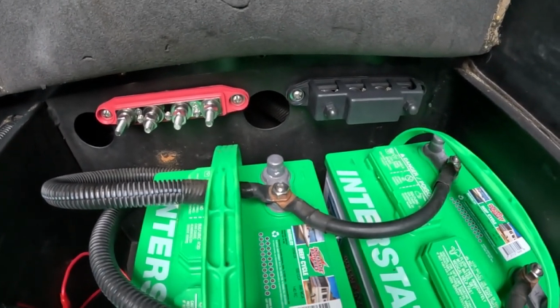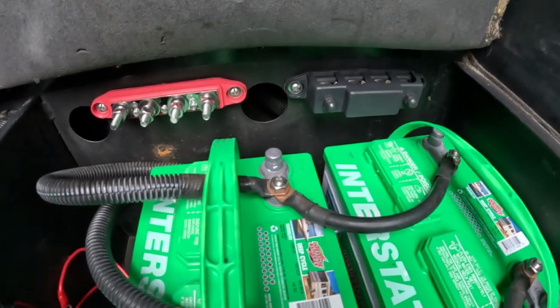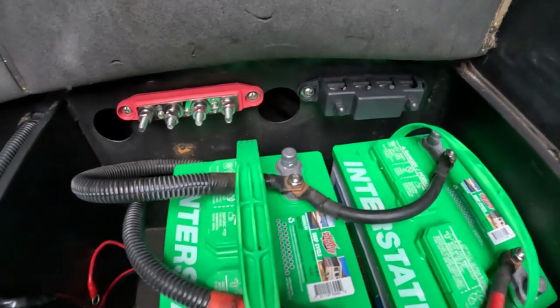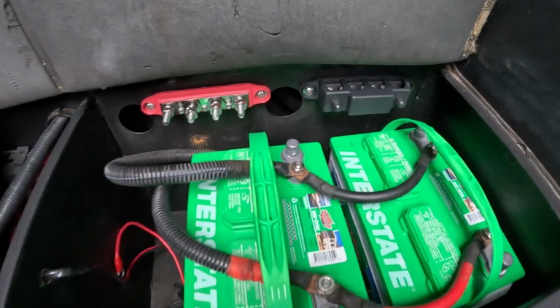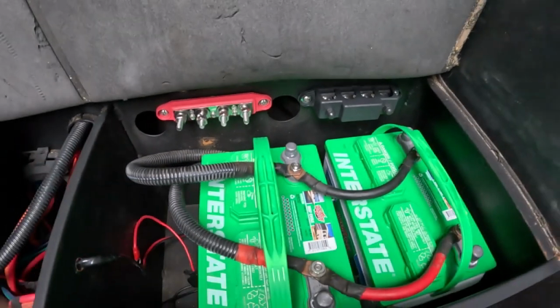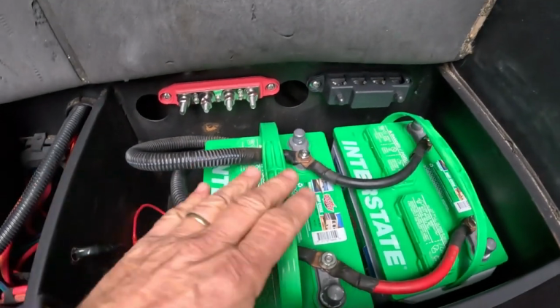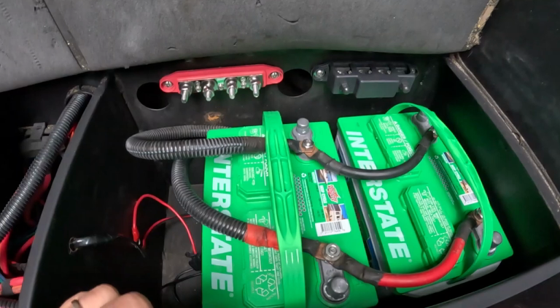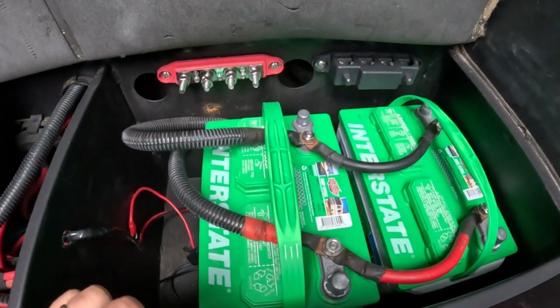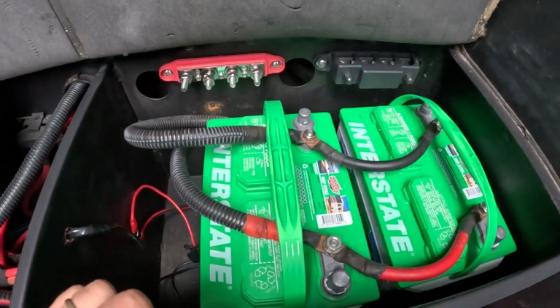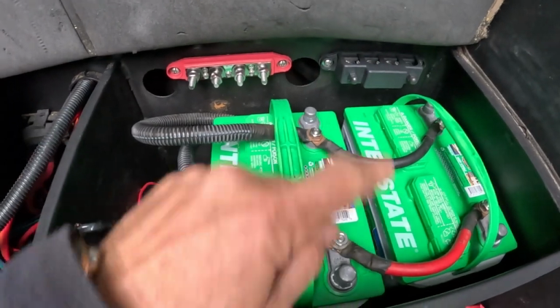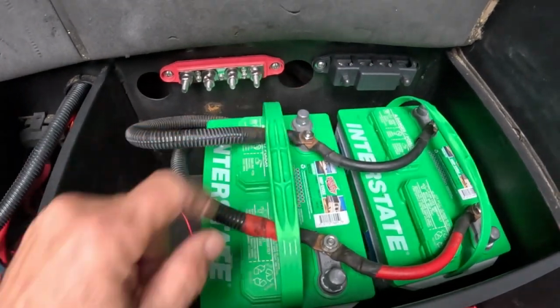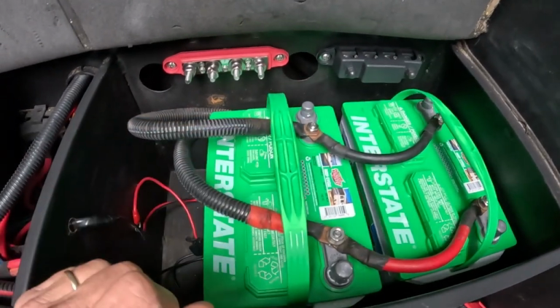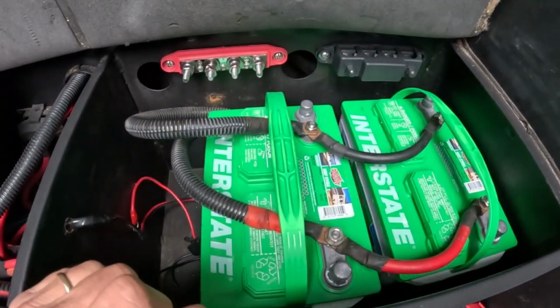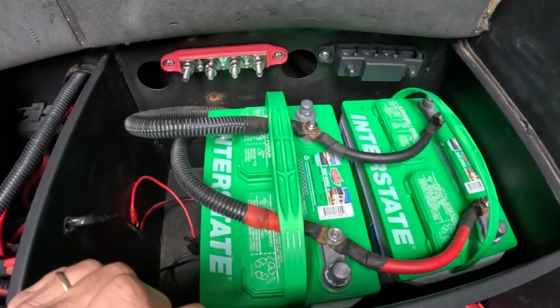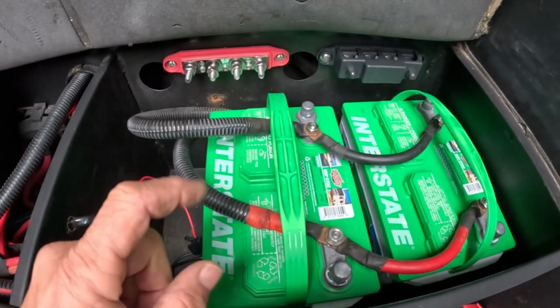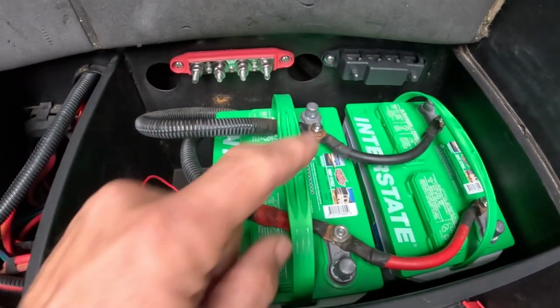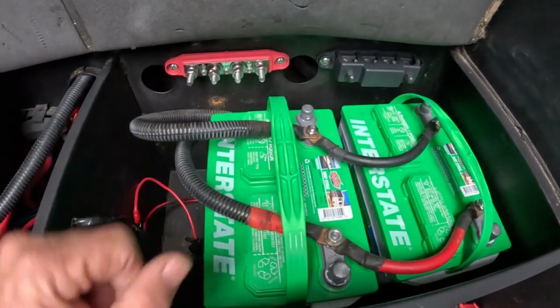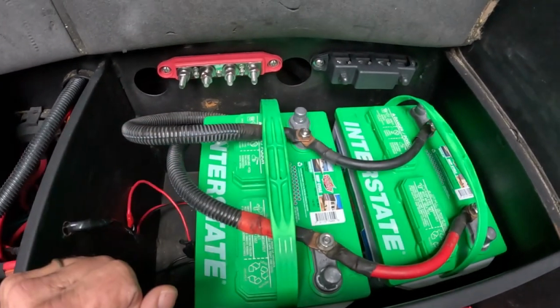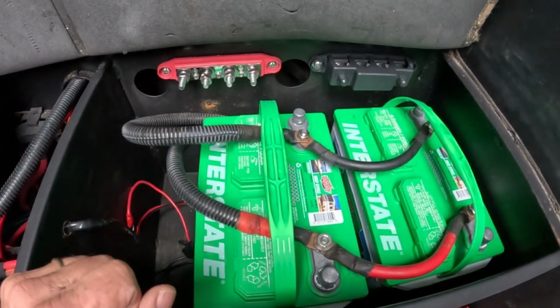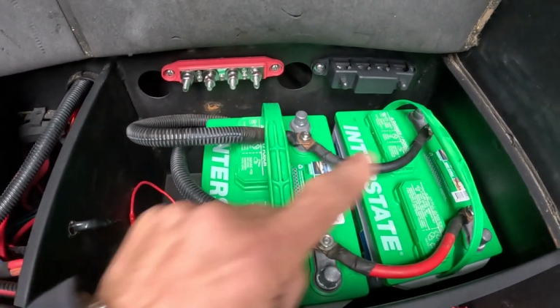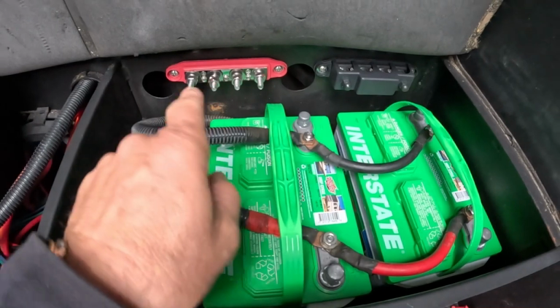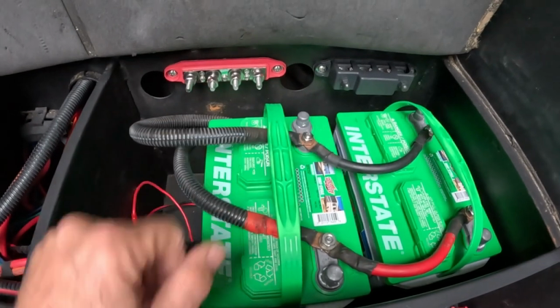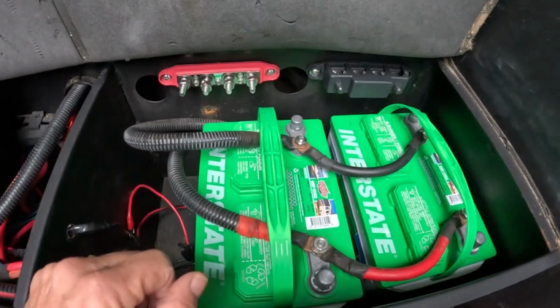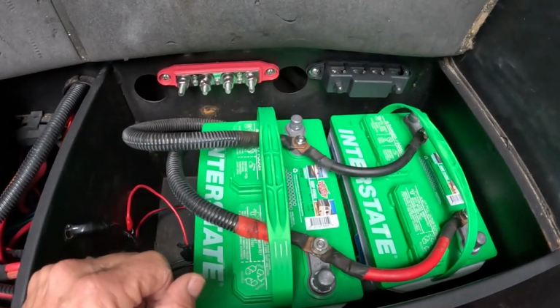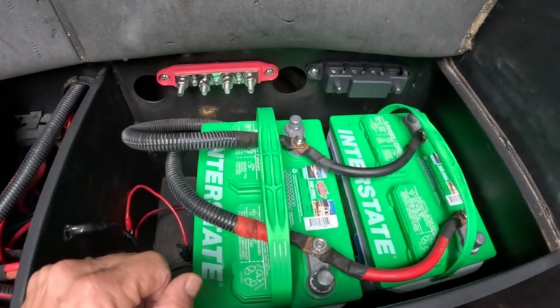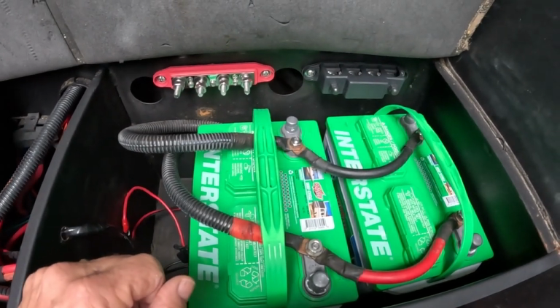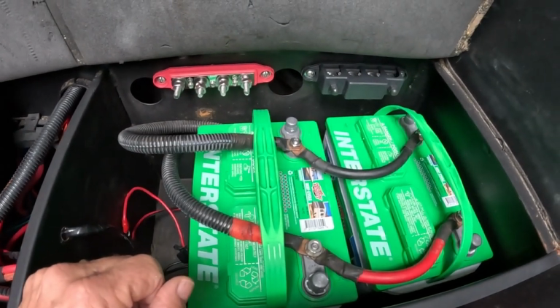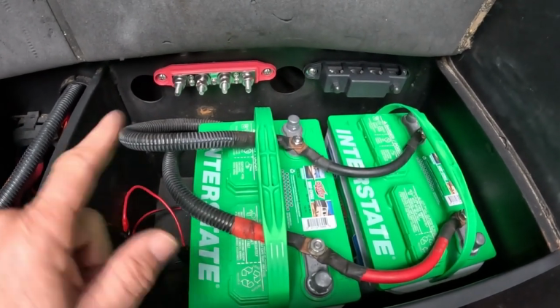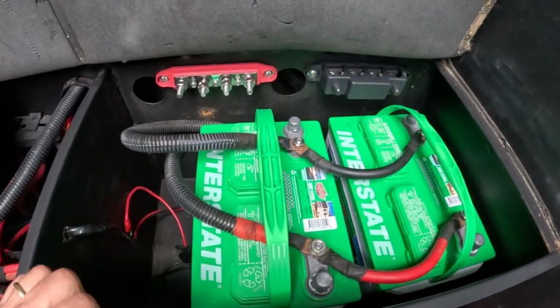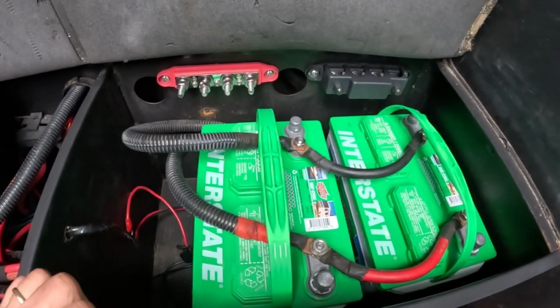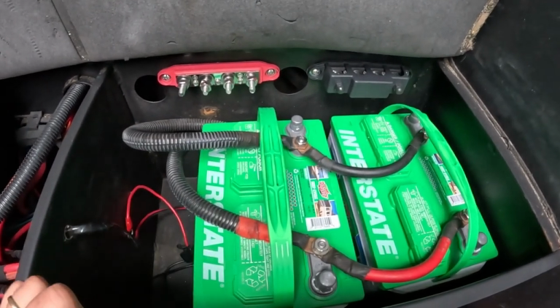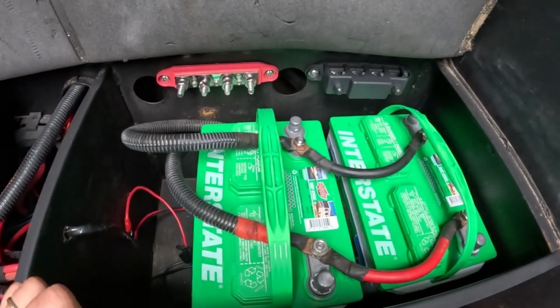I reinstalled the batteries, but I'm going to take the cables back off in a minute because I have to attach the positive and negative leads from the bus bar to the batteries. I'll show you that whole operation in just a second.